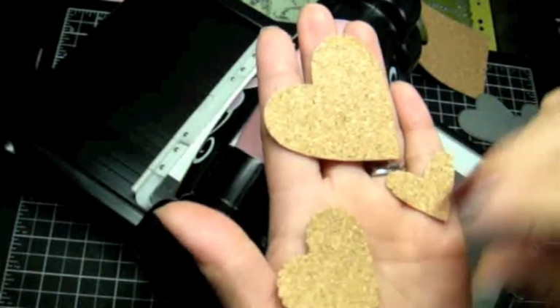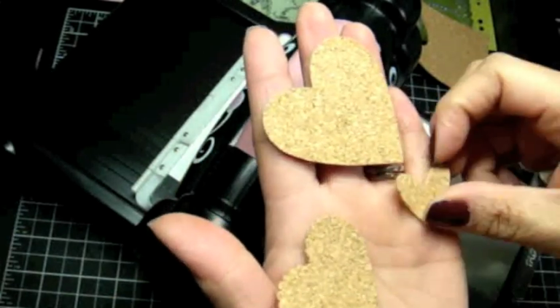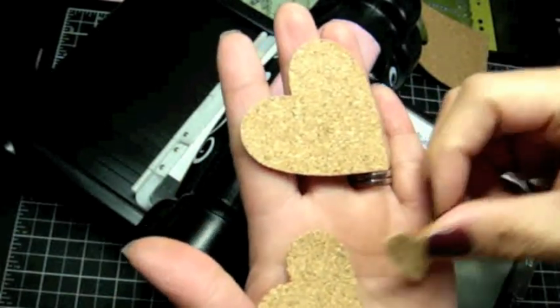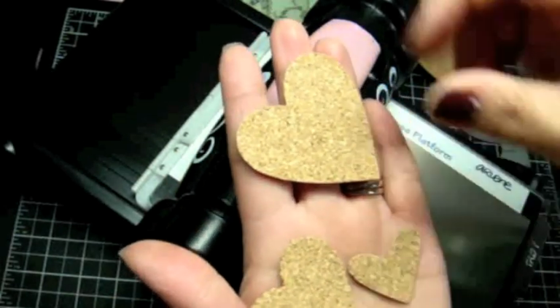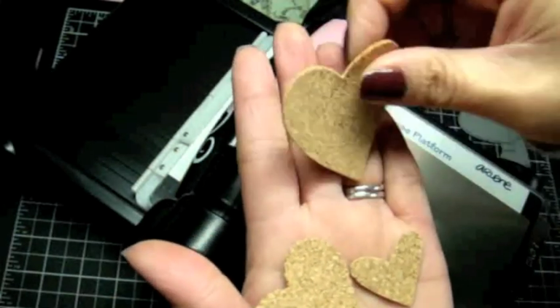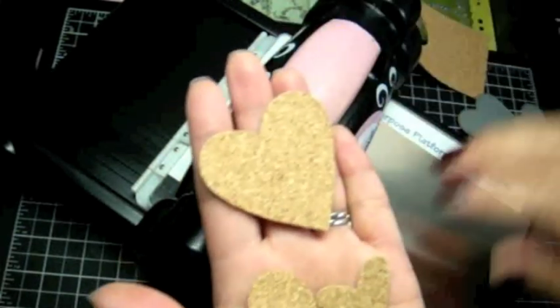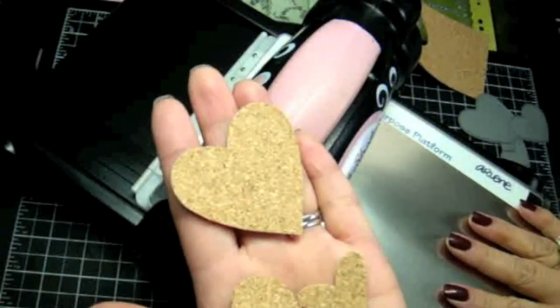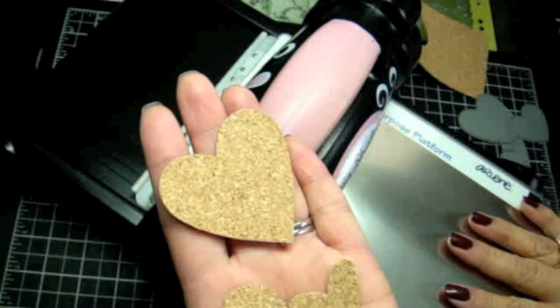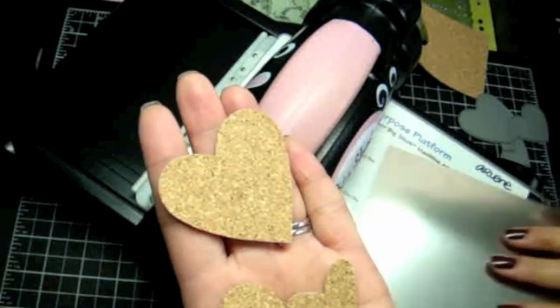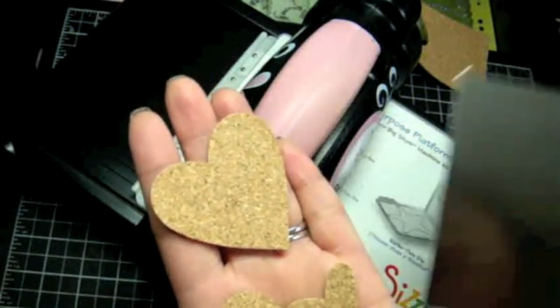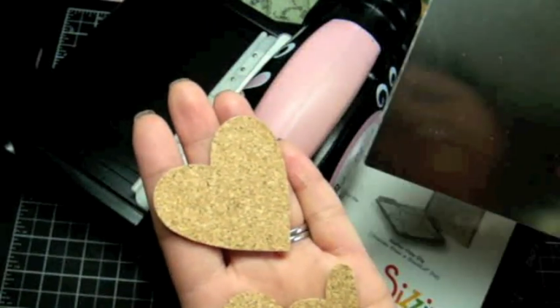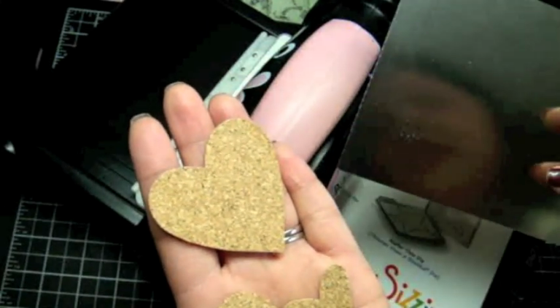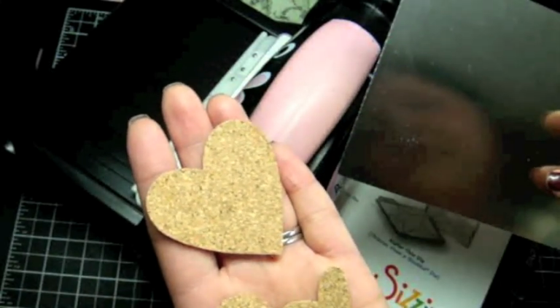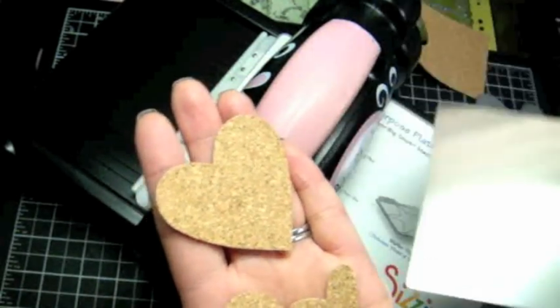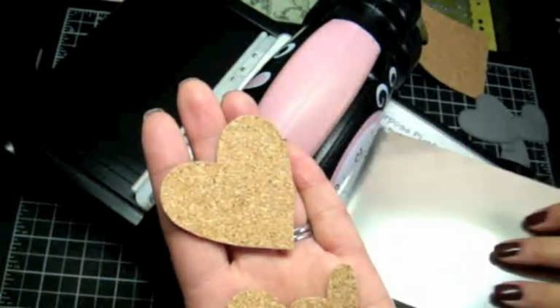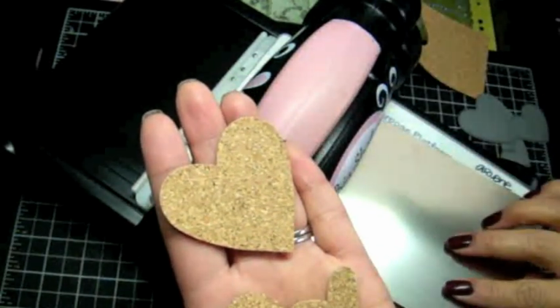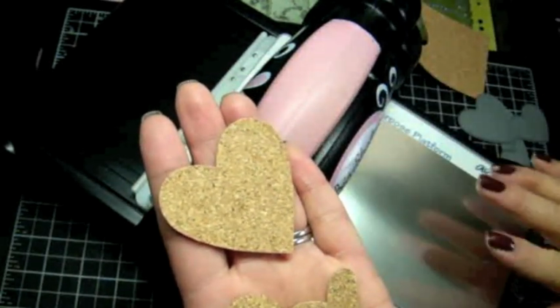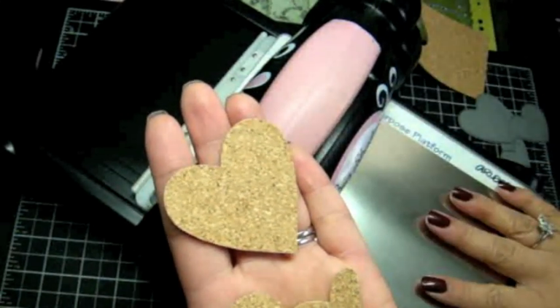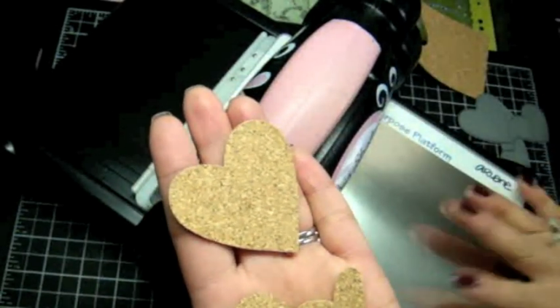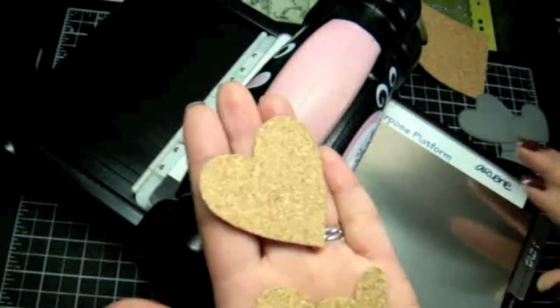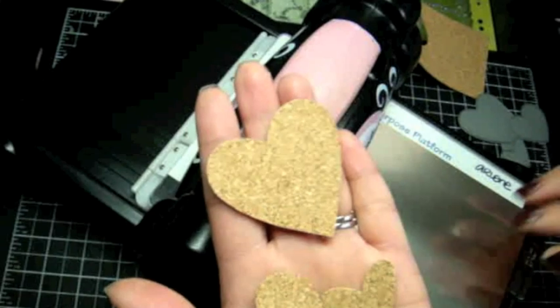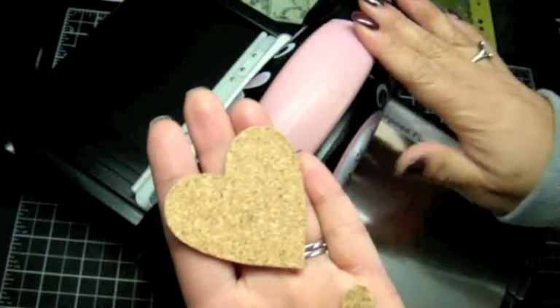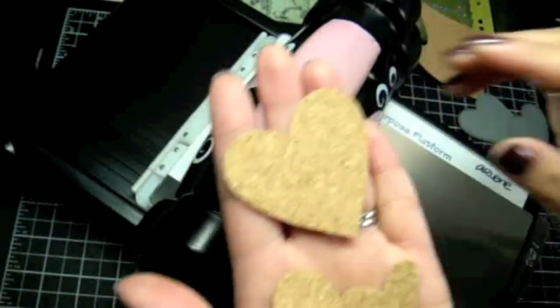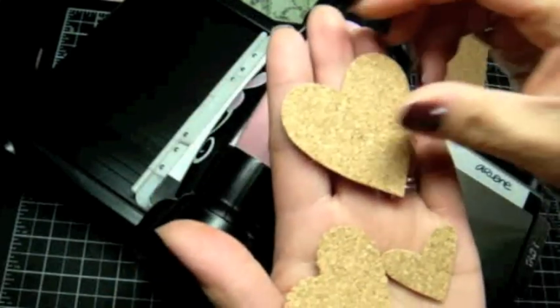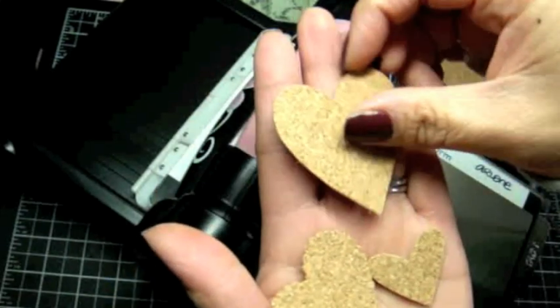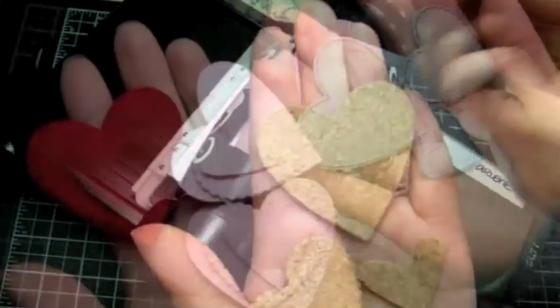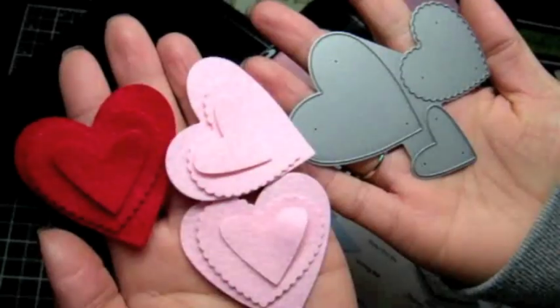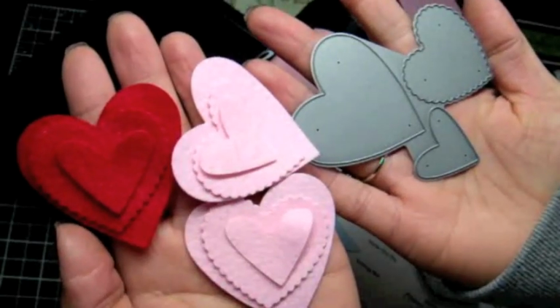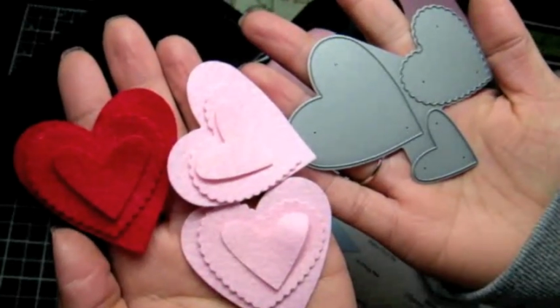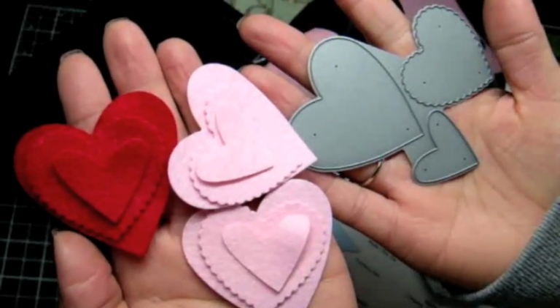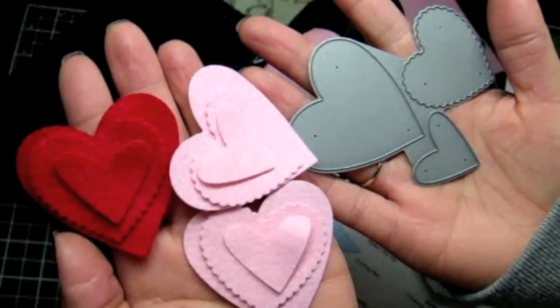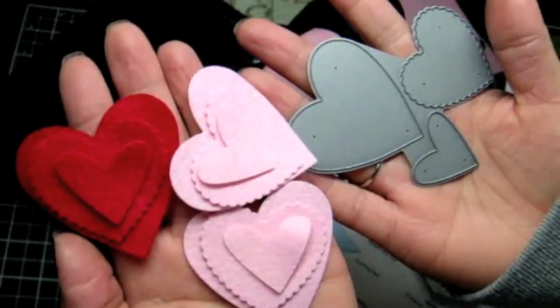This is the Cuddle Bug cutting plate adapter, and it works great with your Big Shot. Thanks for watching everyone — happy Valentine's Day, bye!